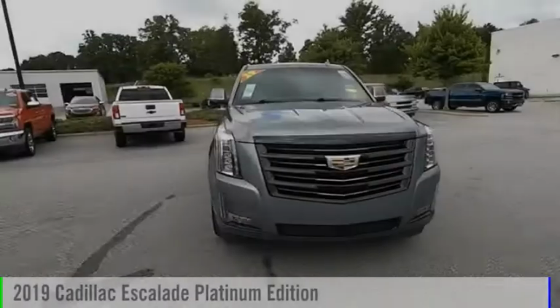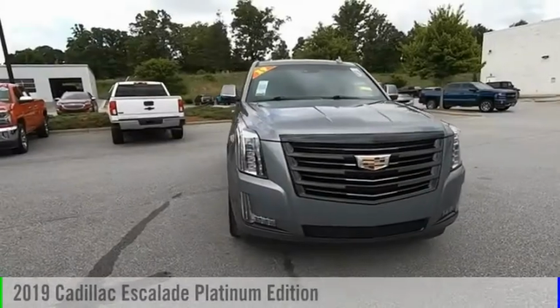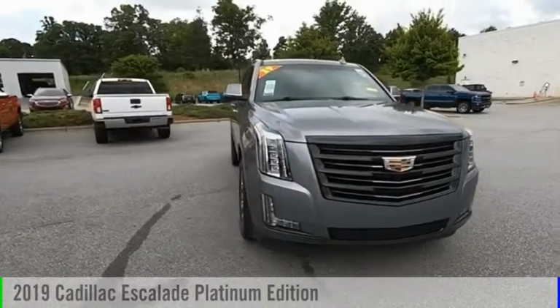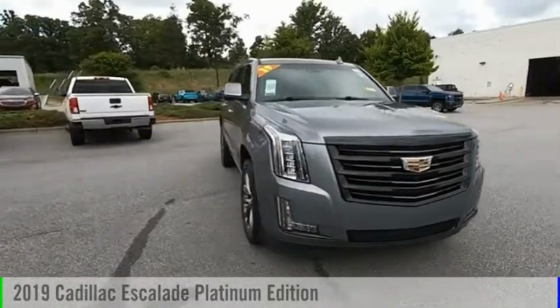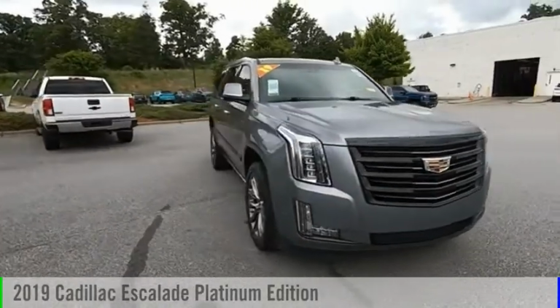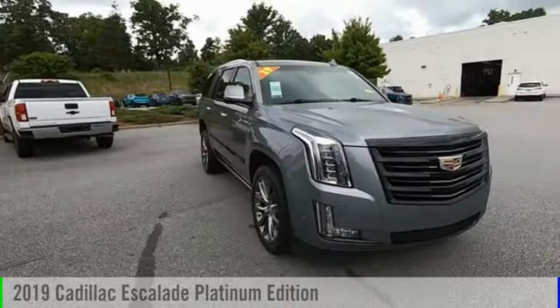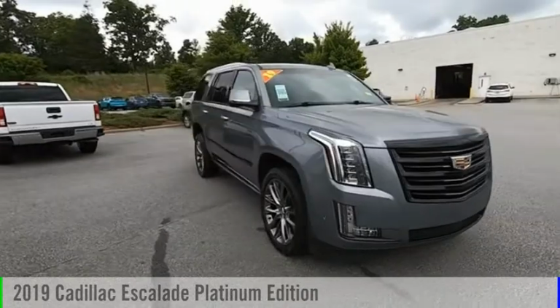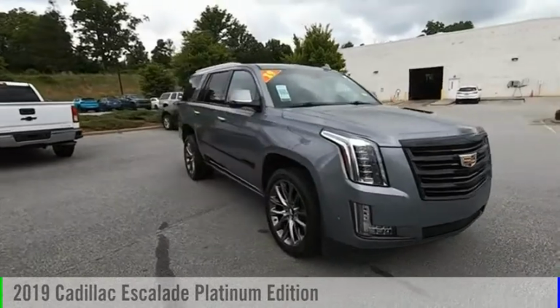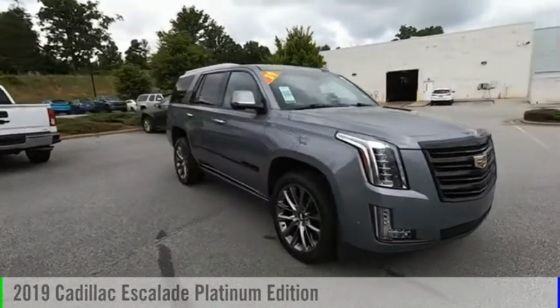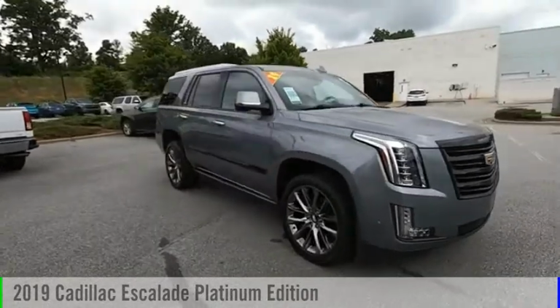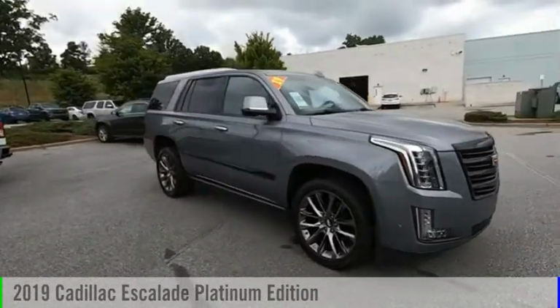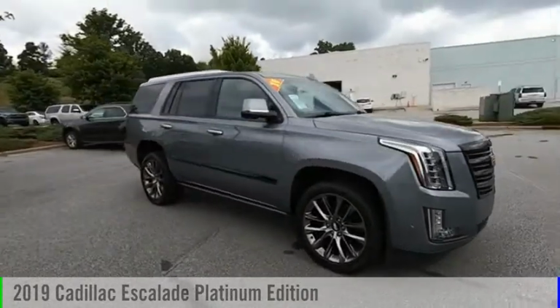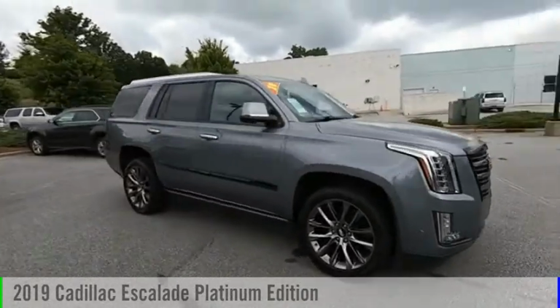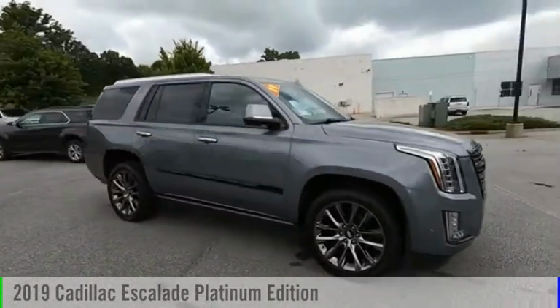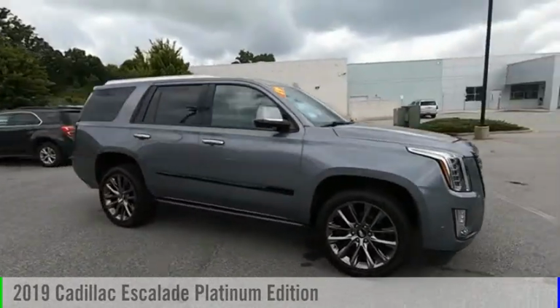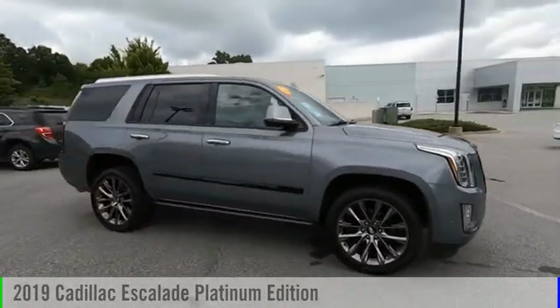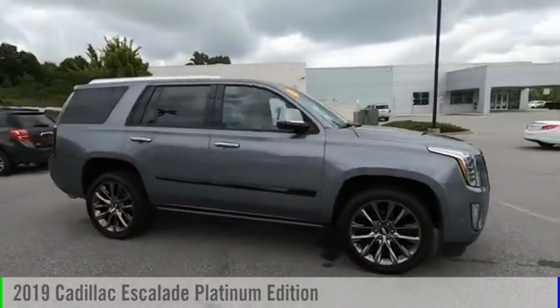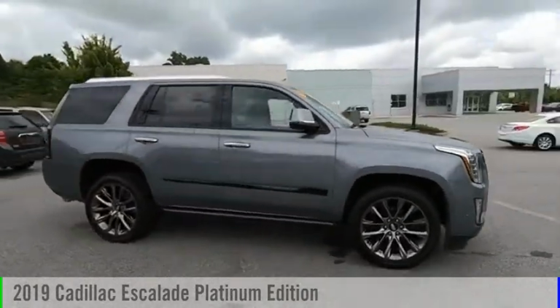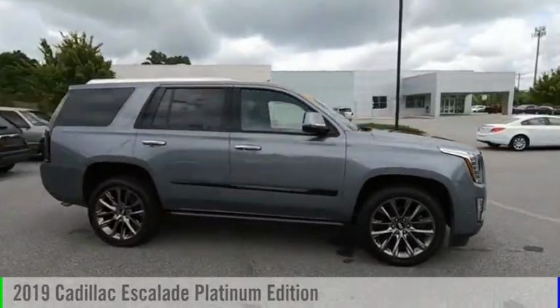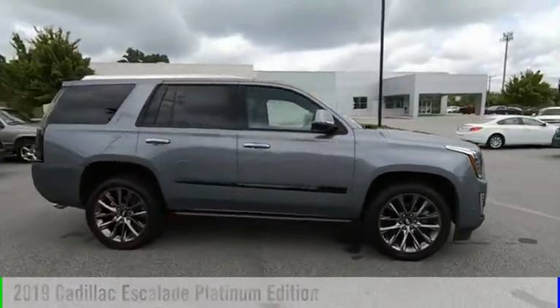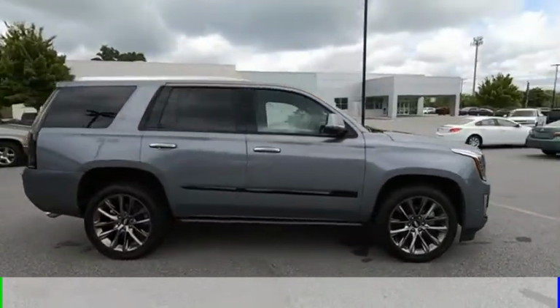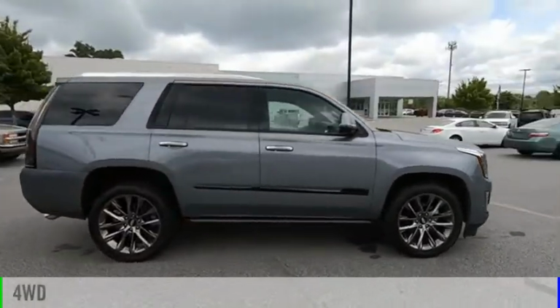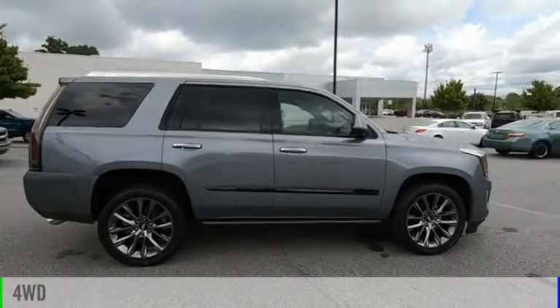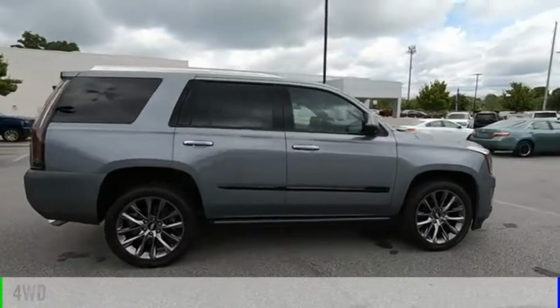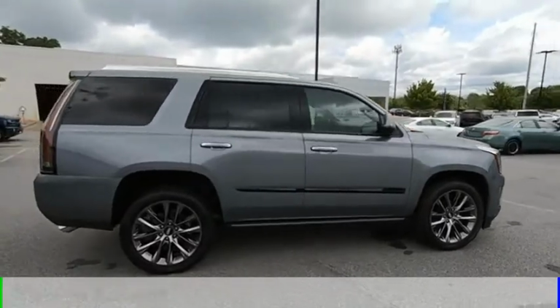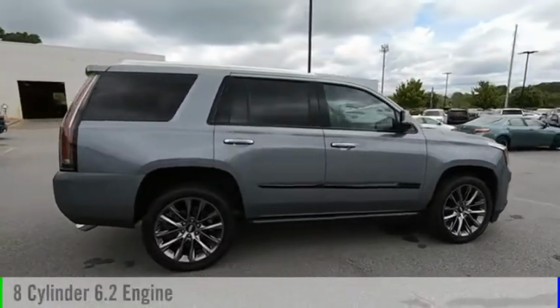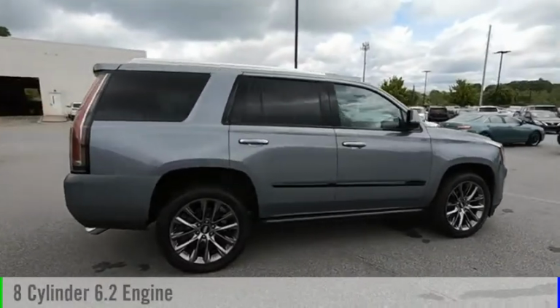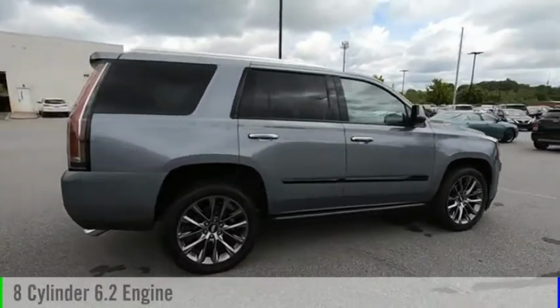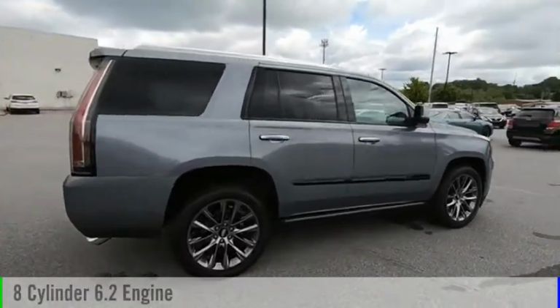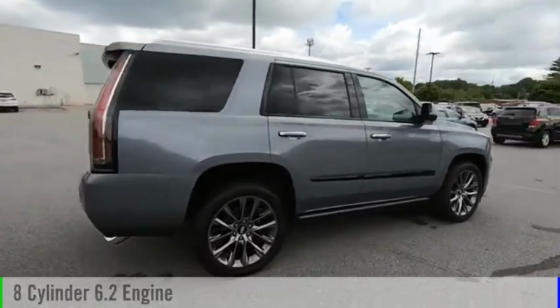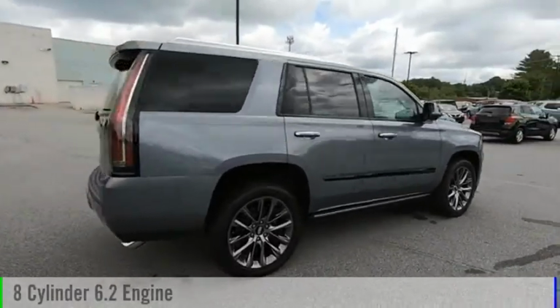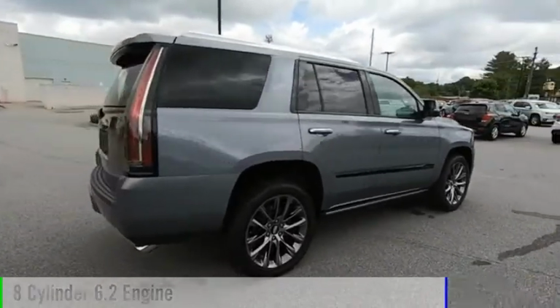Looking for the right vehicle? Check out the 2019 Escalade. This vehicle is powered by a four-wheel drive, eight-cylinder, 6.2-liter engine.